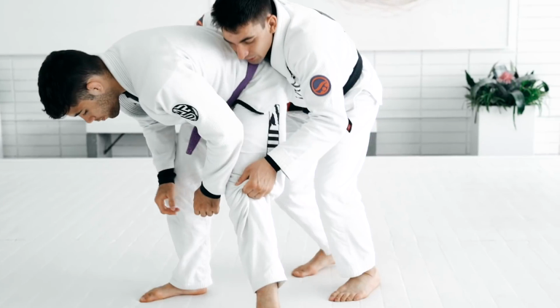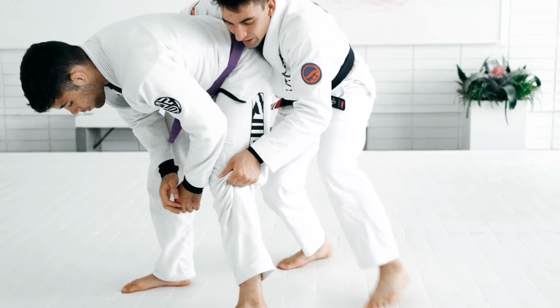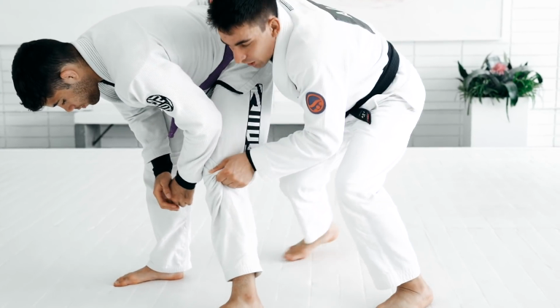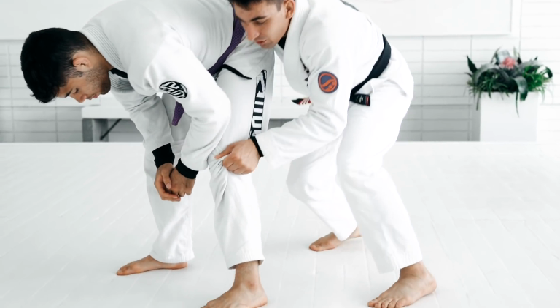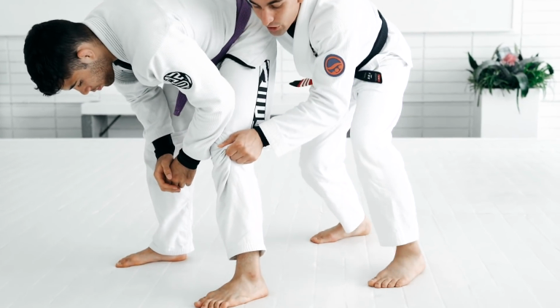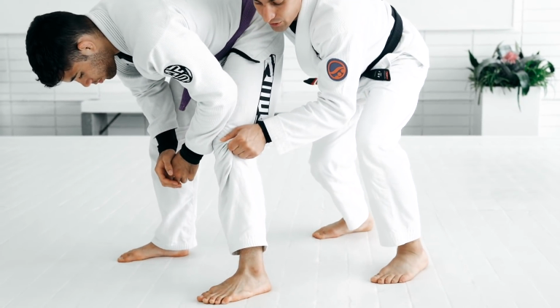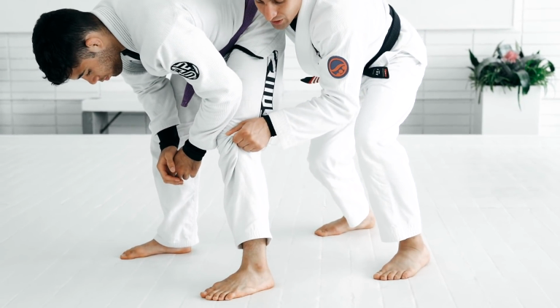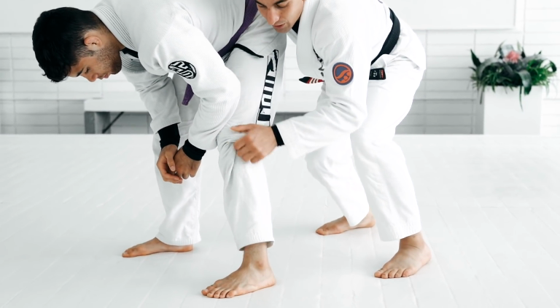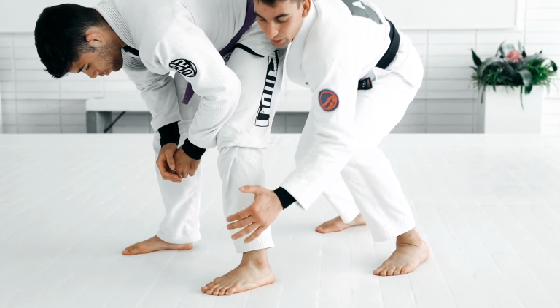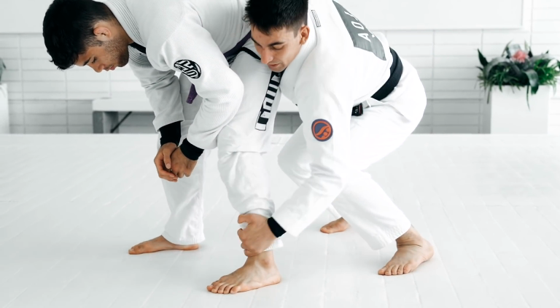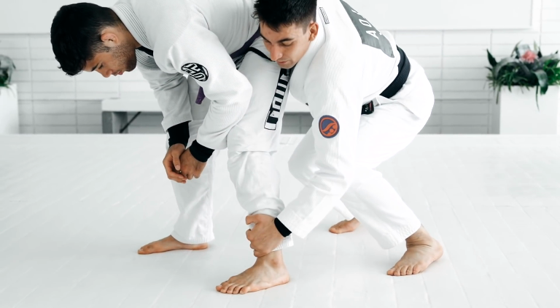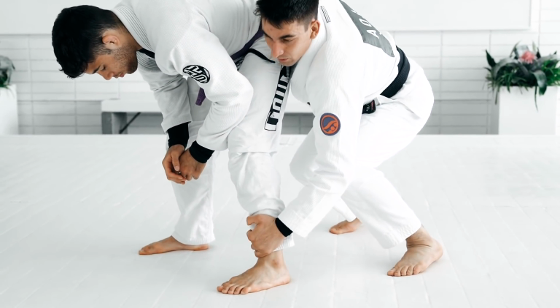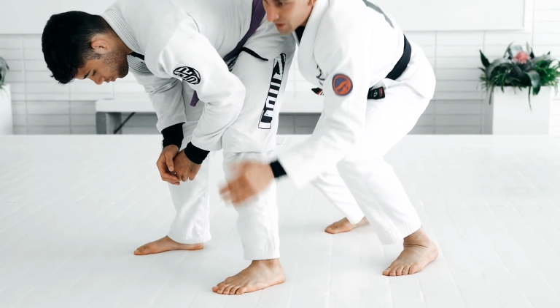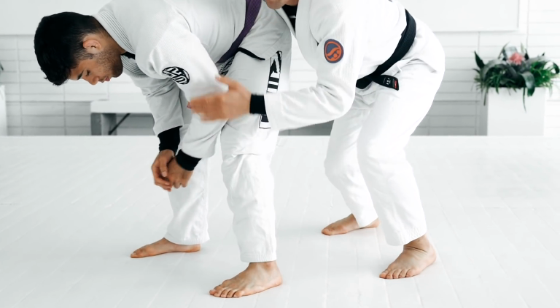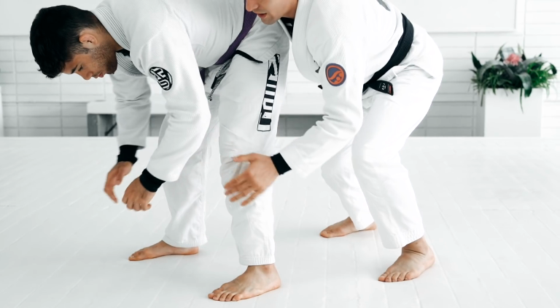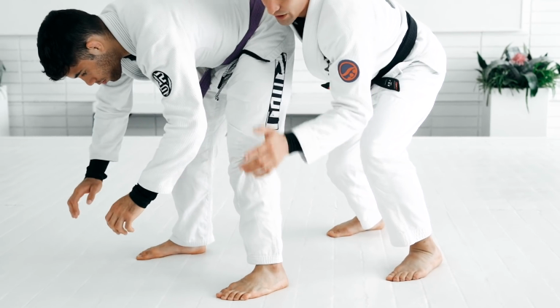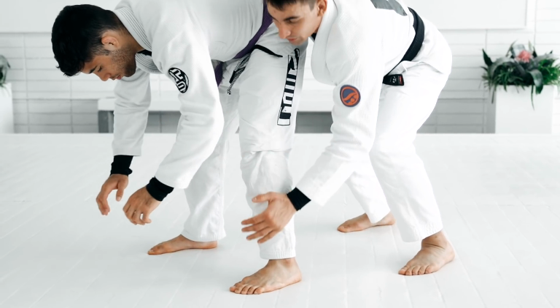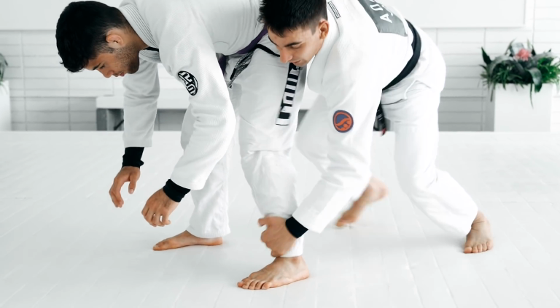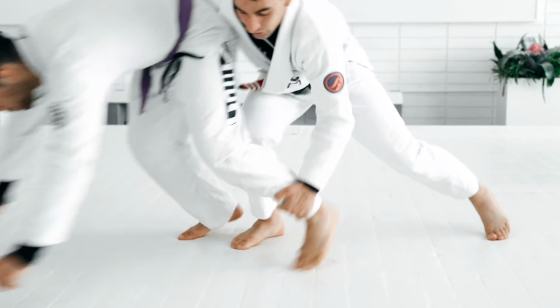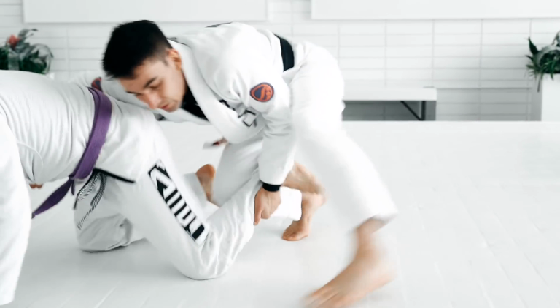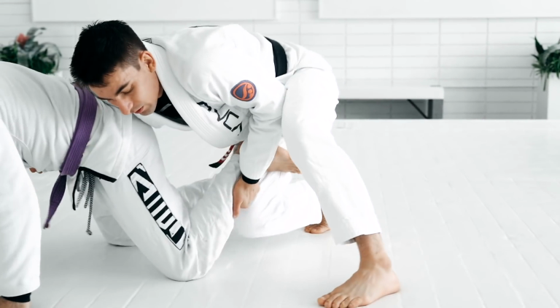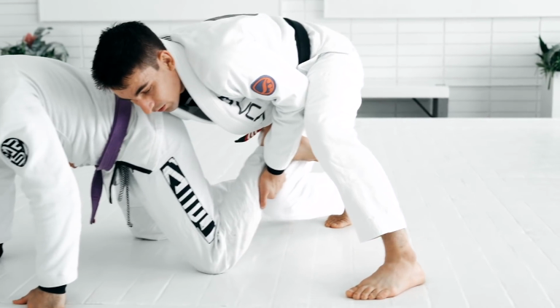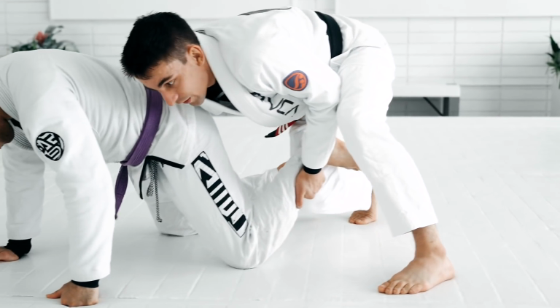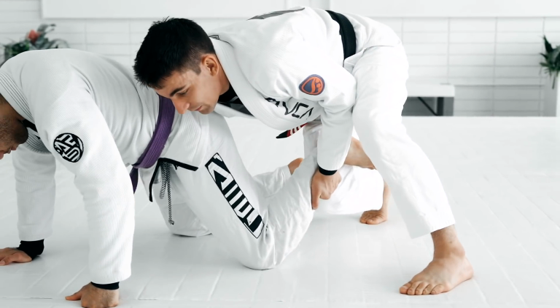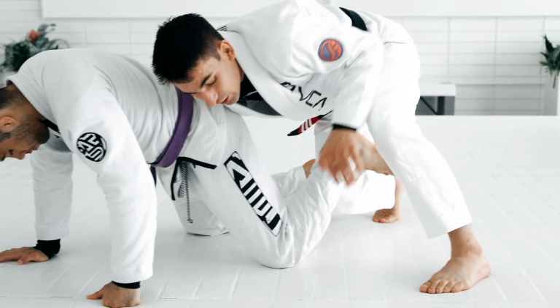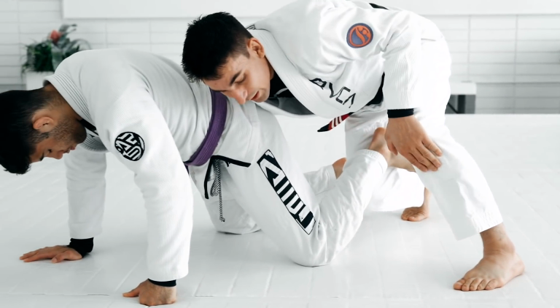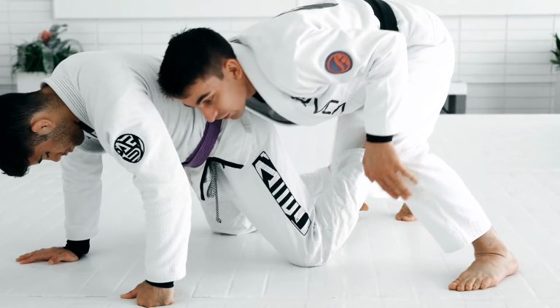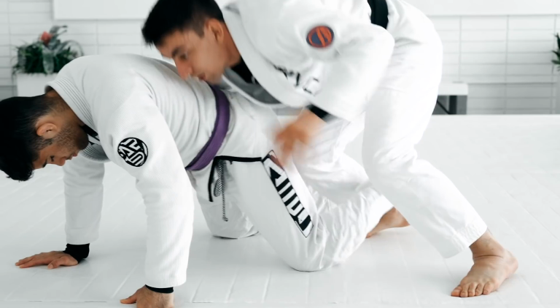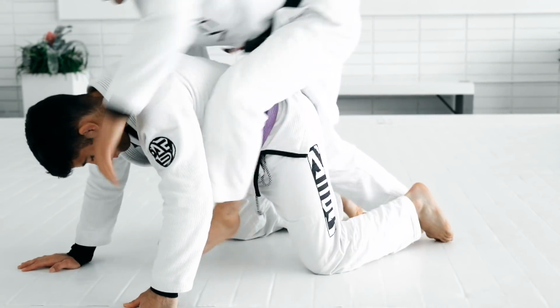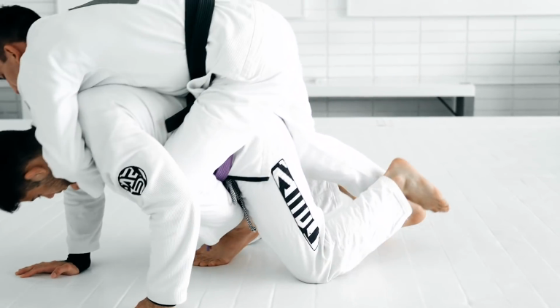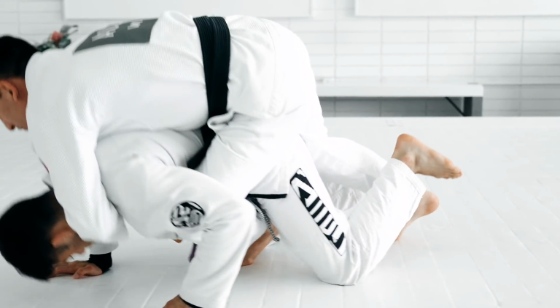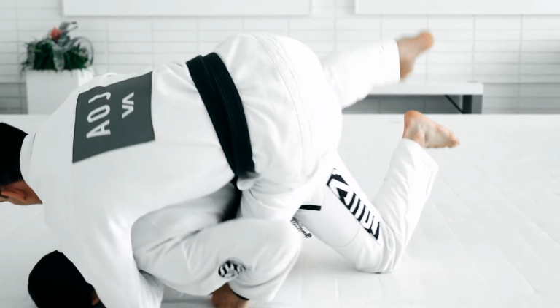You guys are gonna have this option. Or you're gonna do this — sometimes I do the ankle pick here. And then they pose the hand or they fall on their knees. I keep this grip and use this hook.